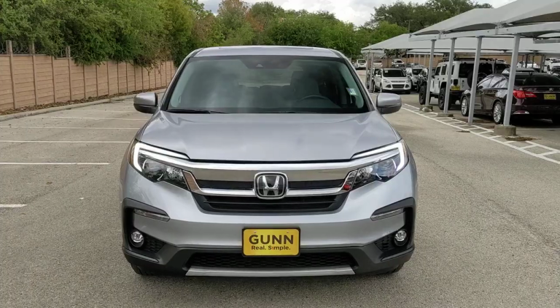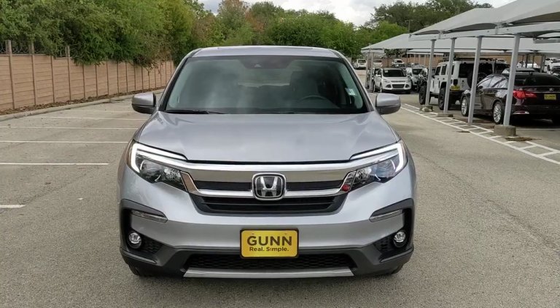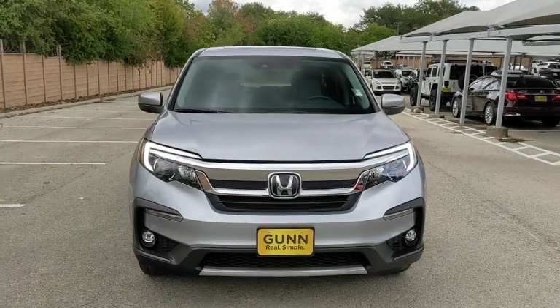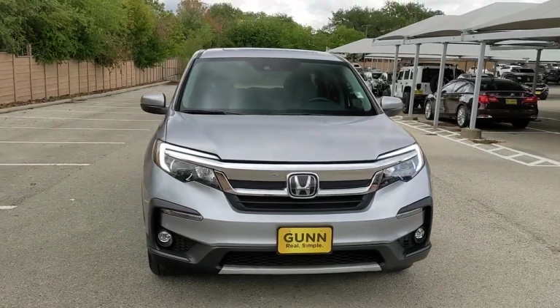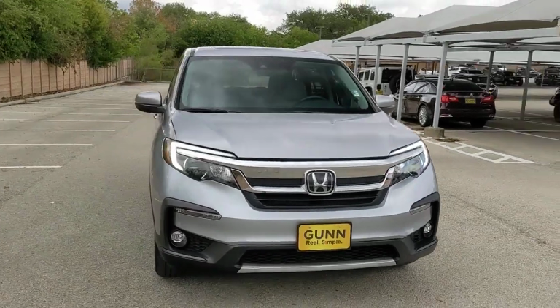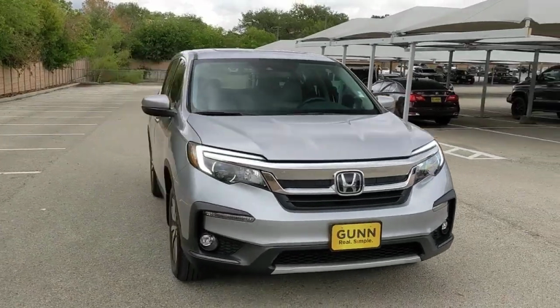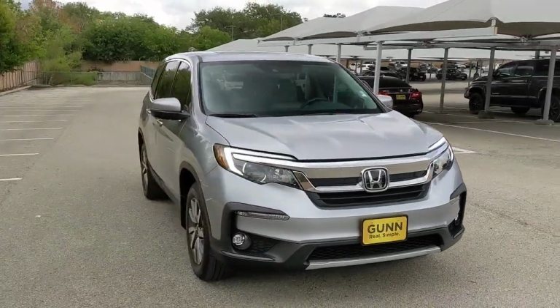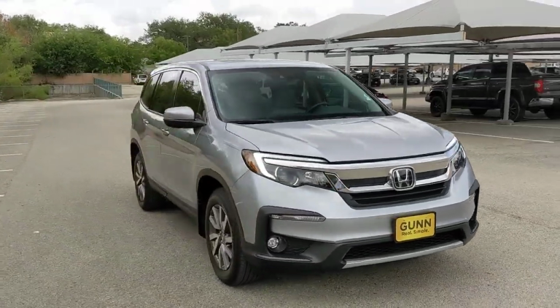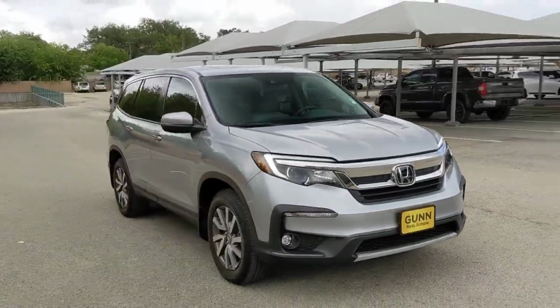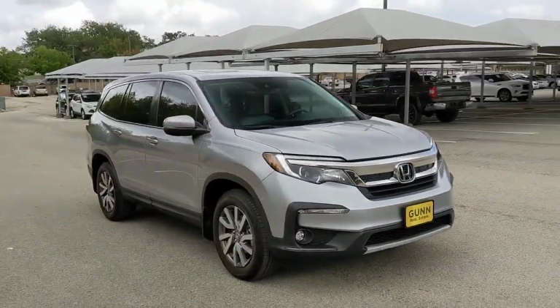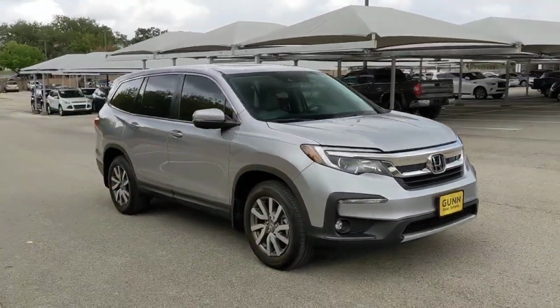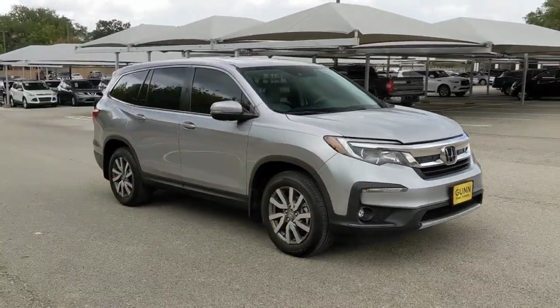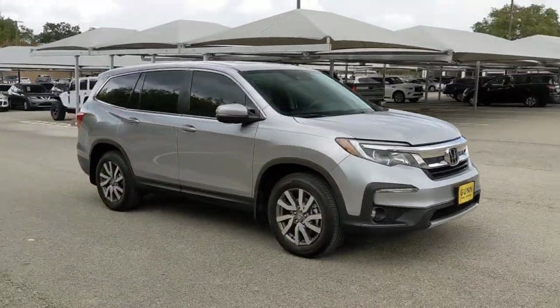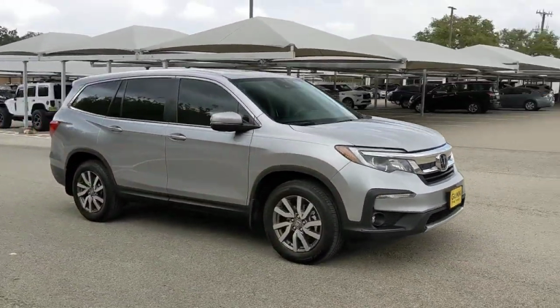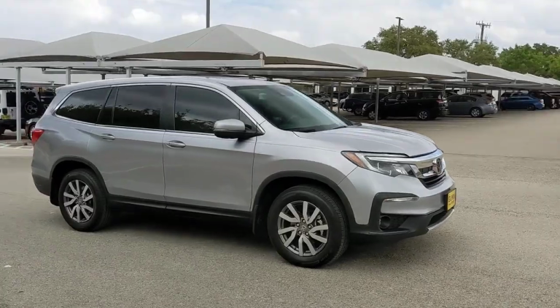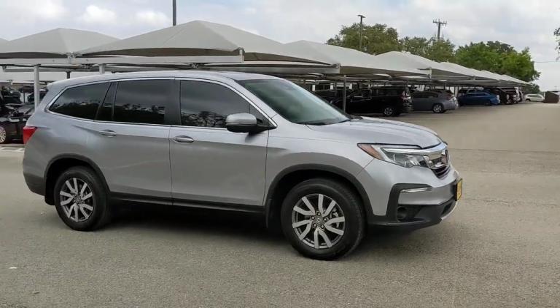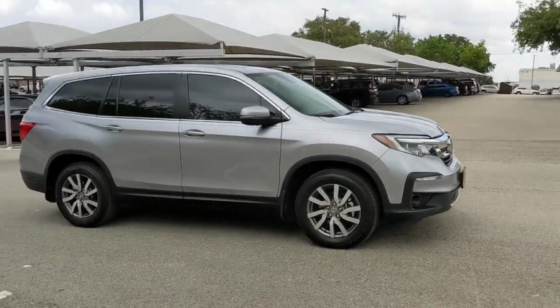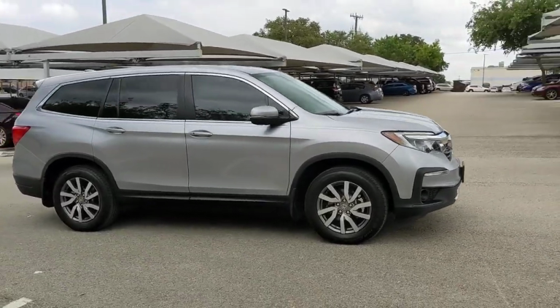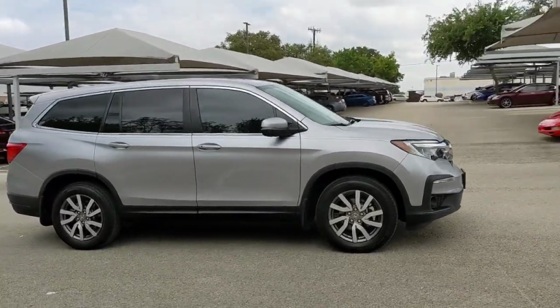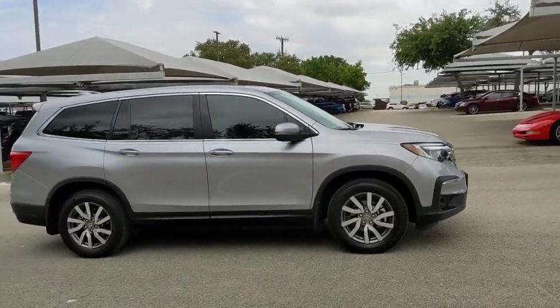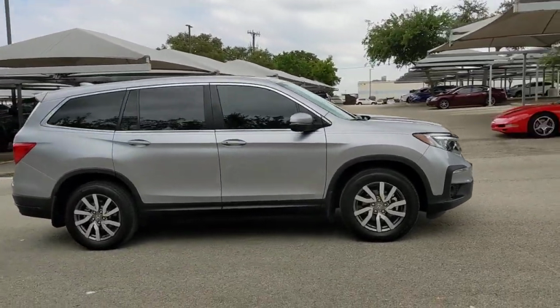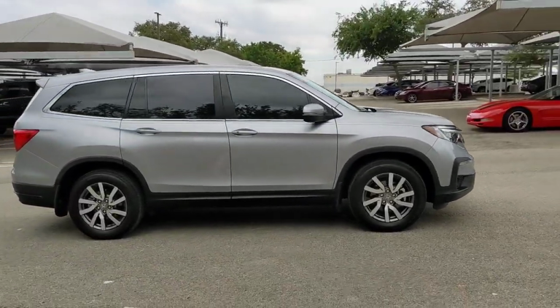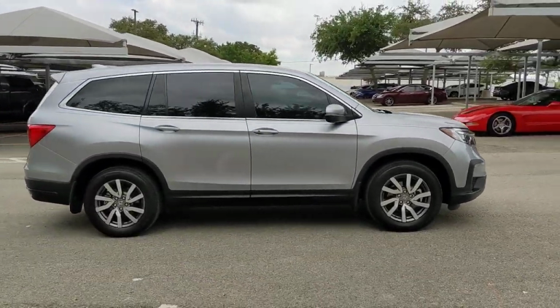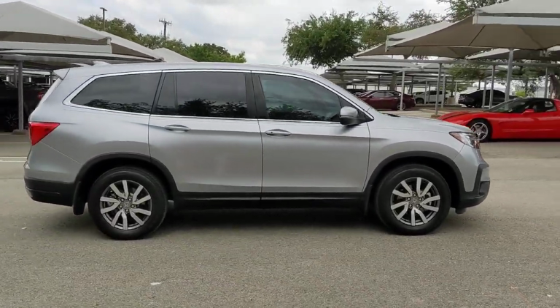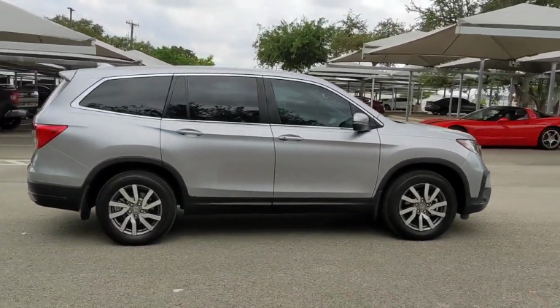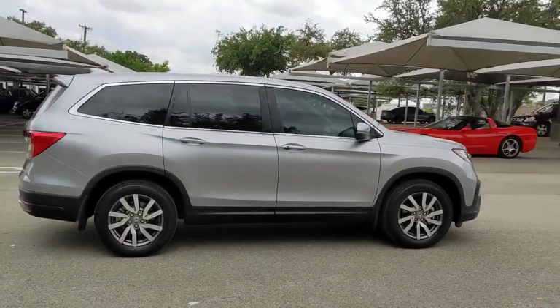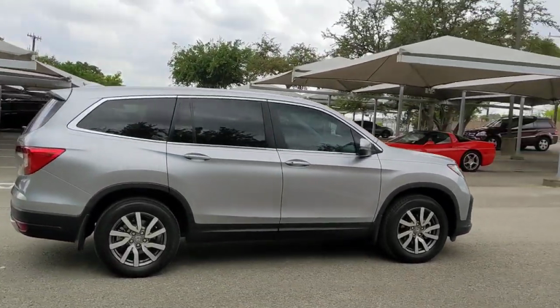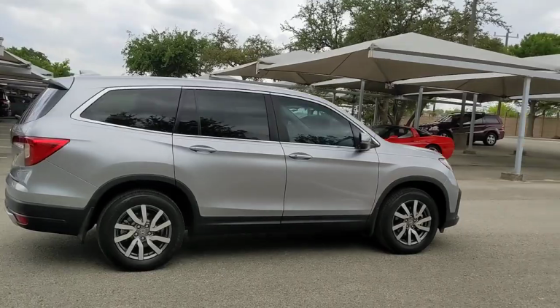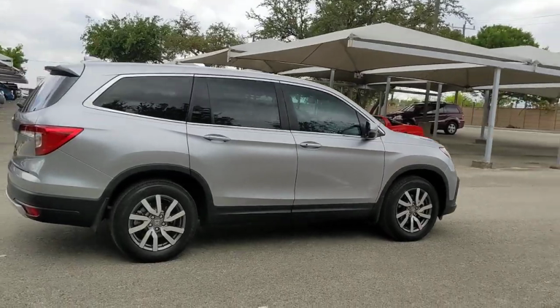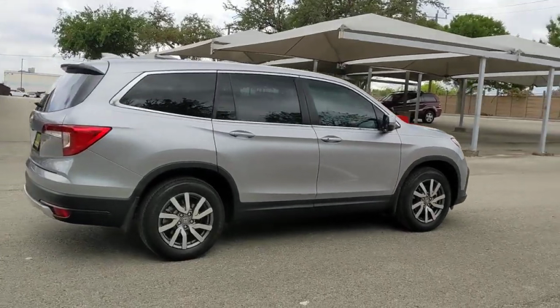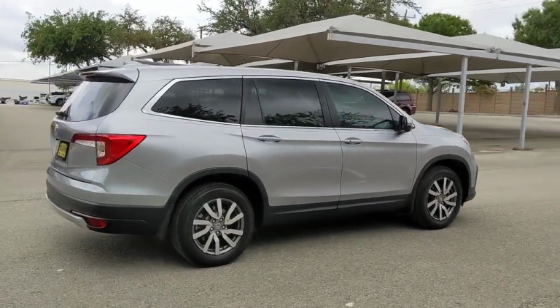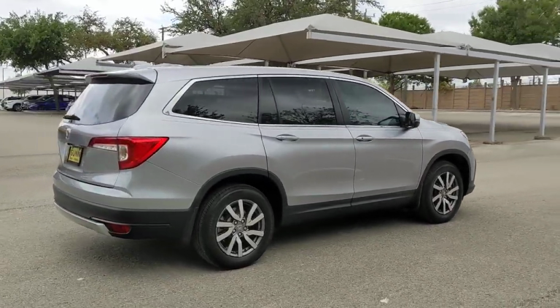Your next car could be the 2021 Honda Pilot. This vehicle still has fewer than 10,000 miles on the clock, so it won't last long. Take a closer look at this super-capable Pilot.